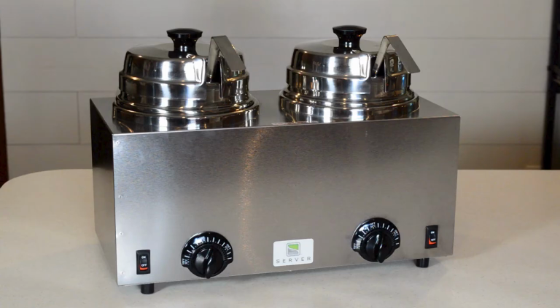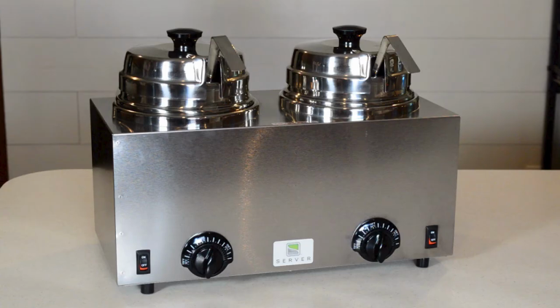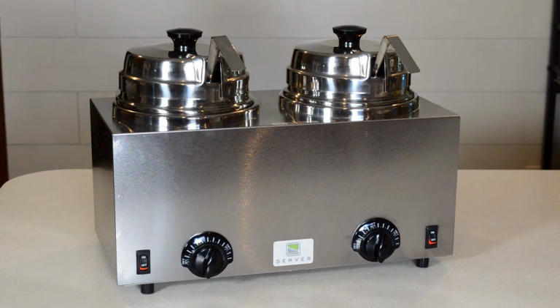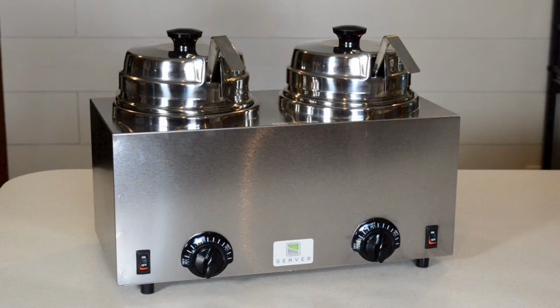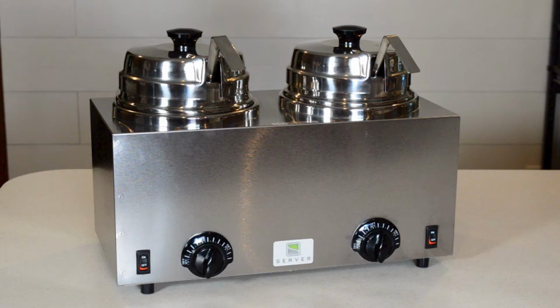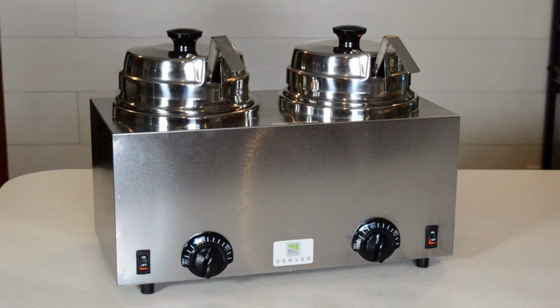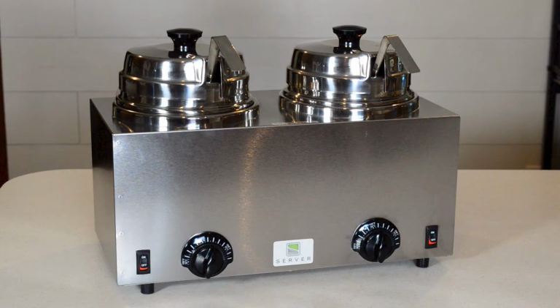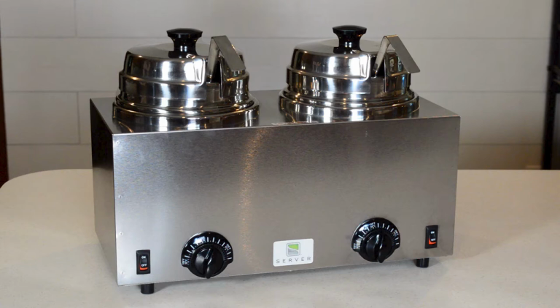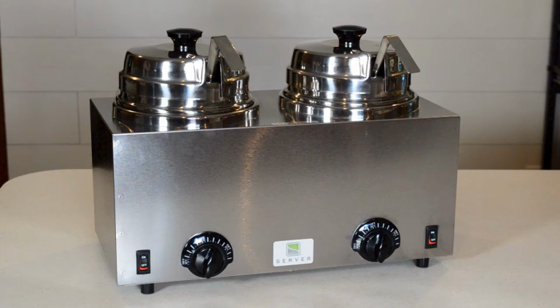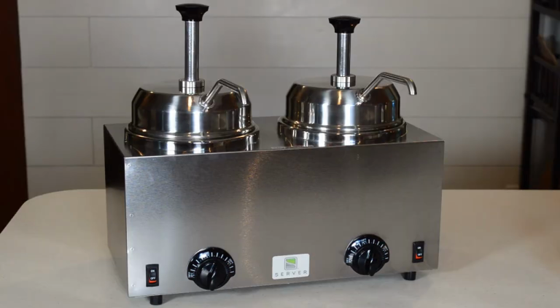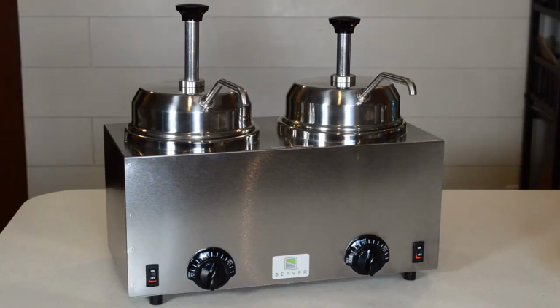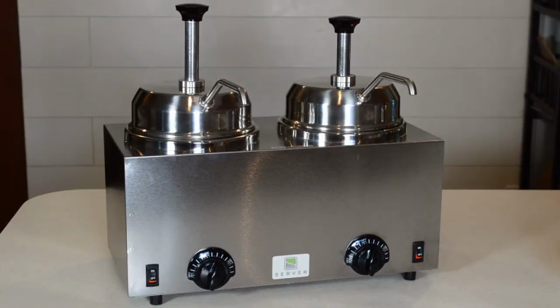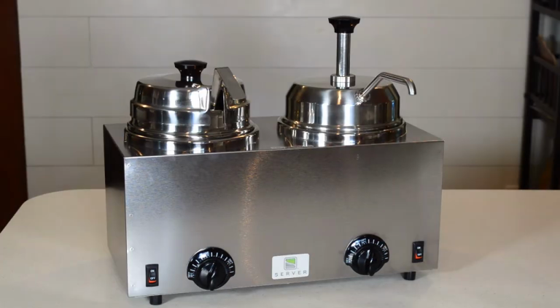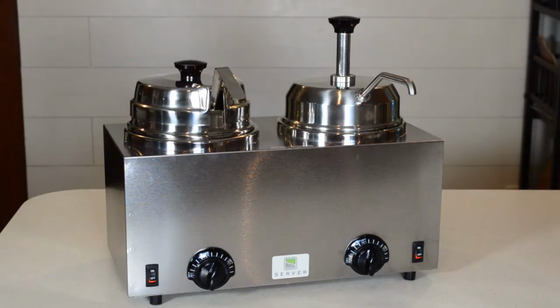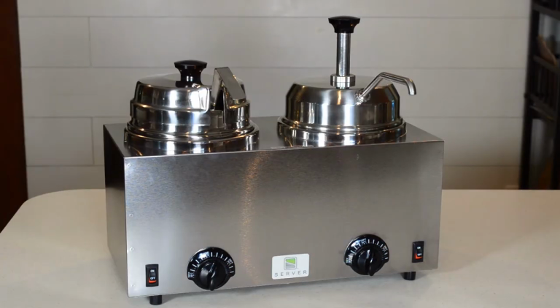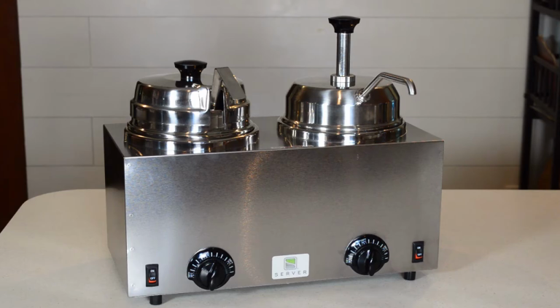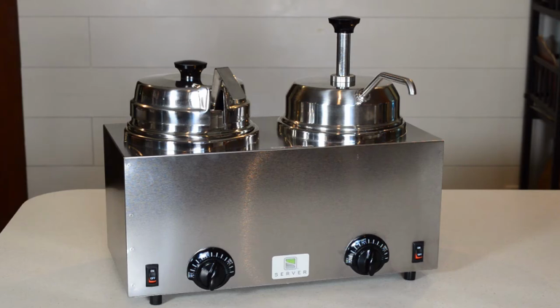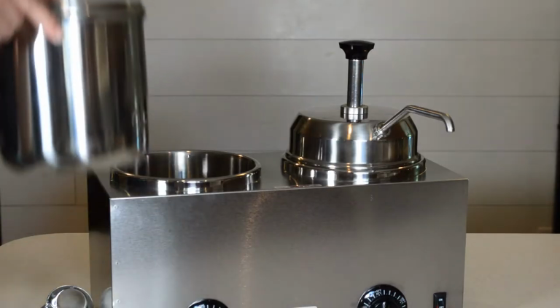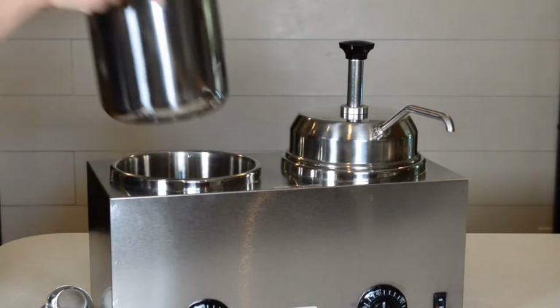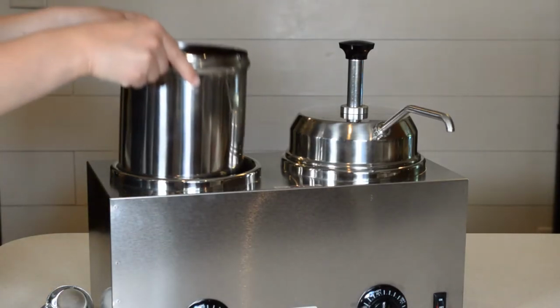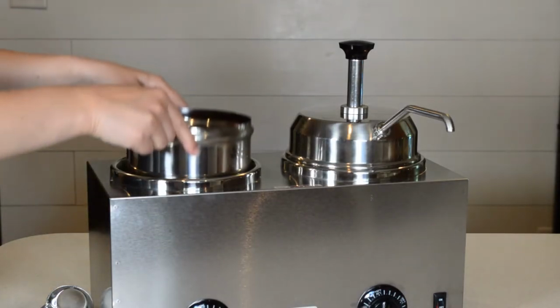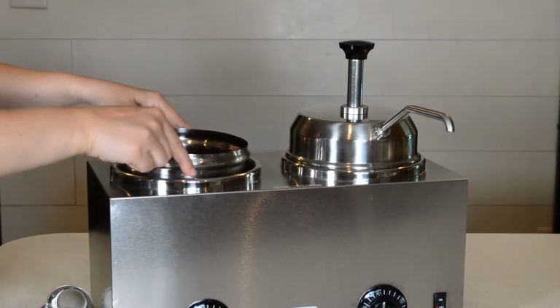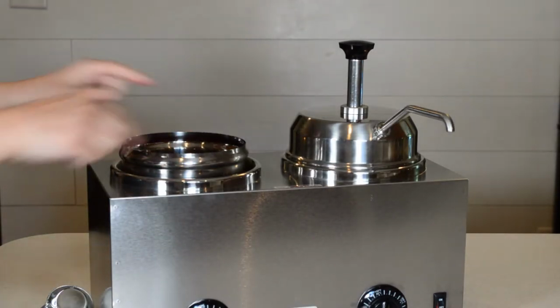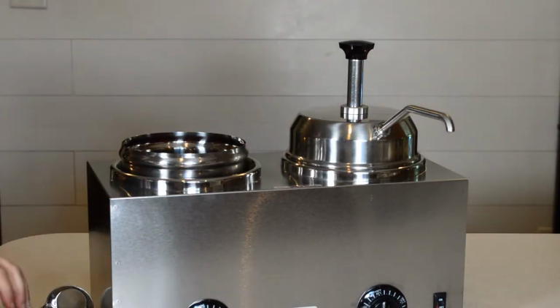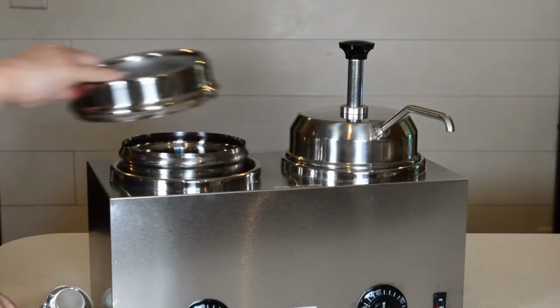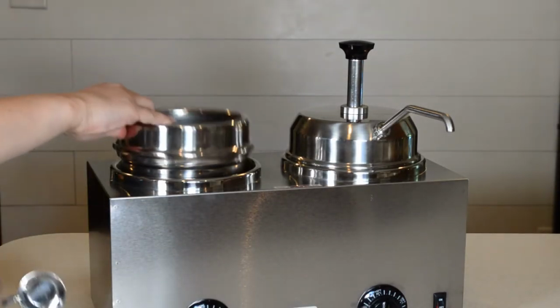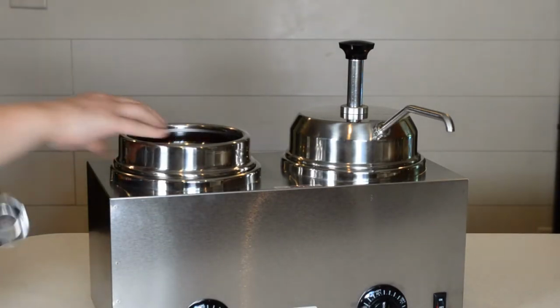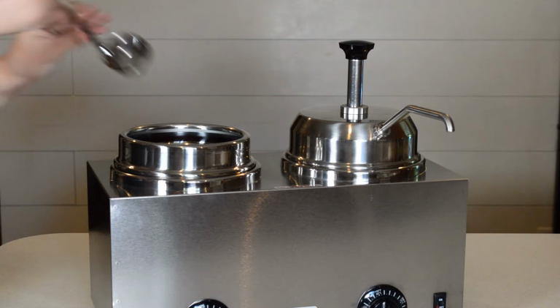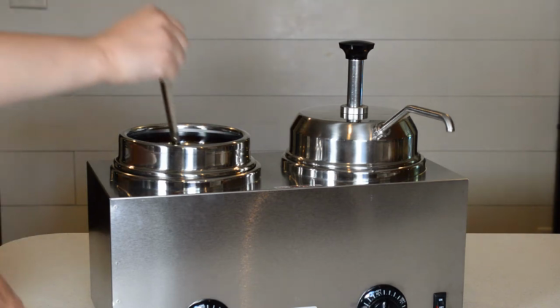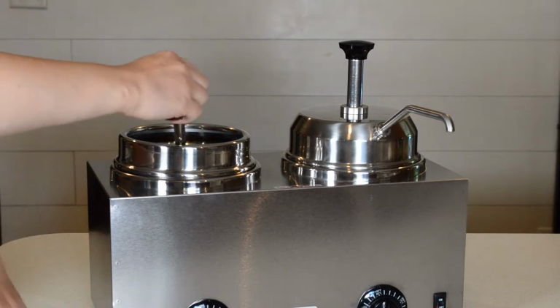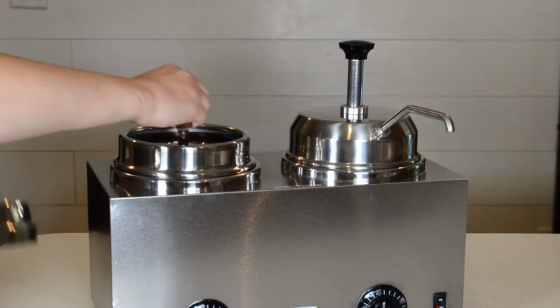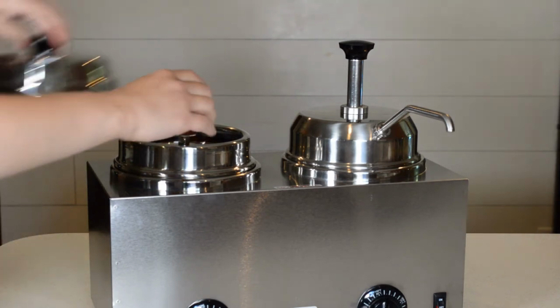Configure your station one of three ways: with two lids and ladles, two pumps, or one lid and ladle and one pump. Place a number 10 can or Servers 3 quart jar in the water bath and install your warmer dispensing accessories.